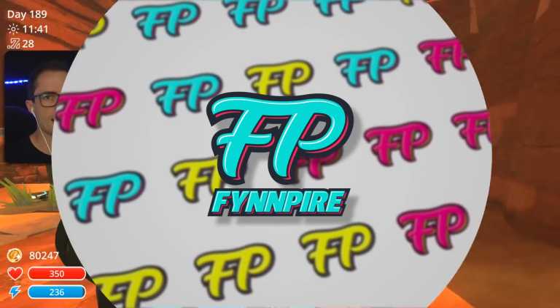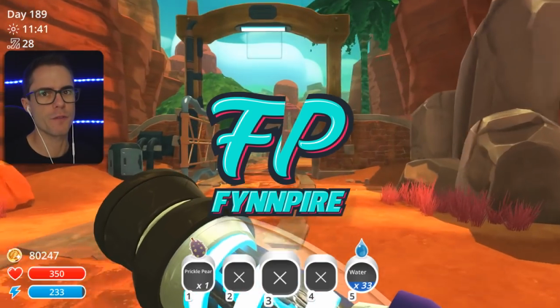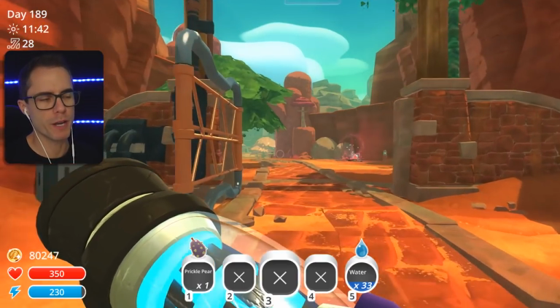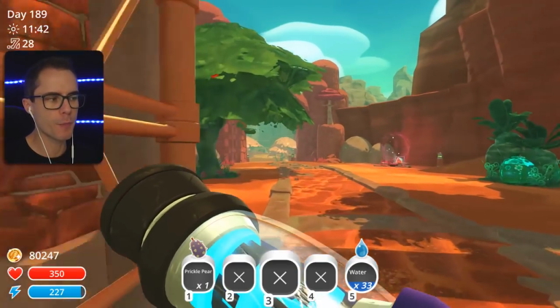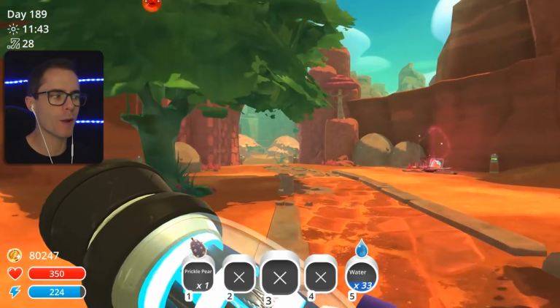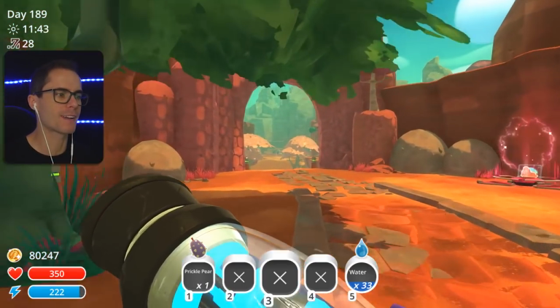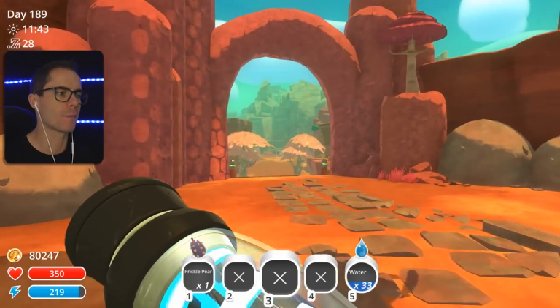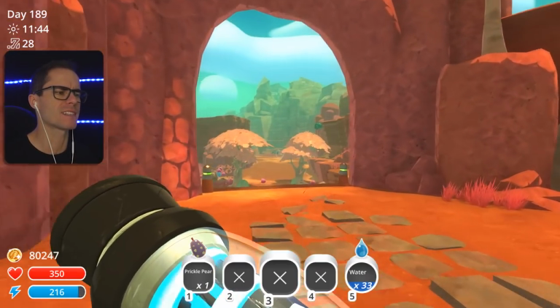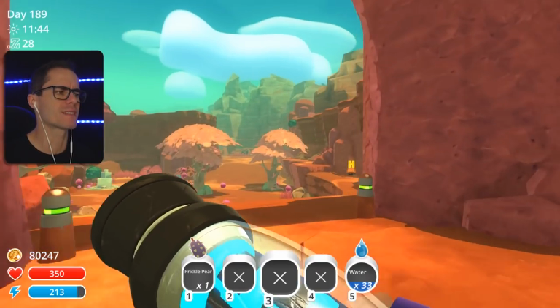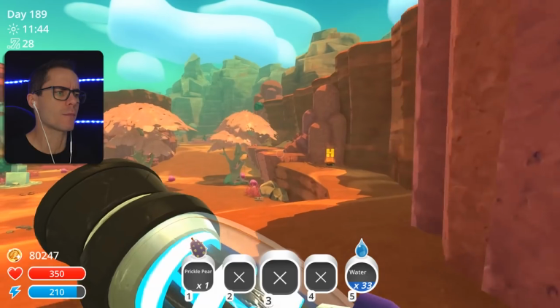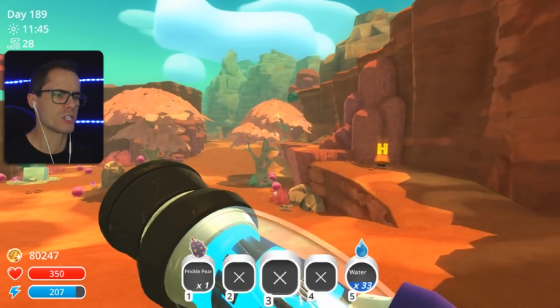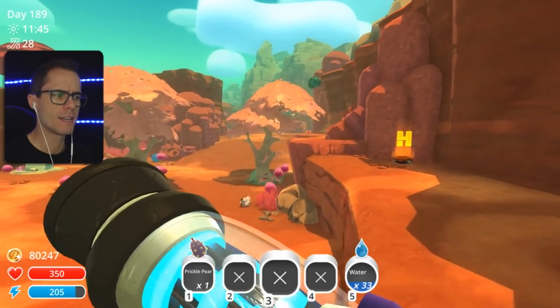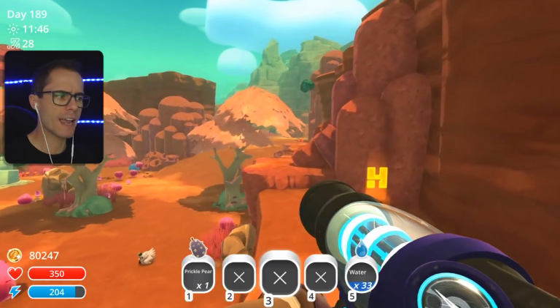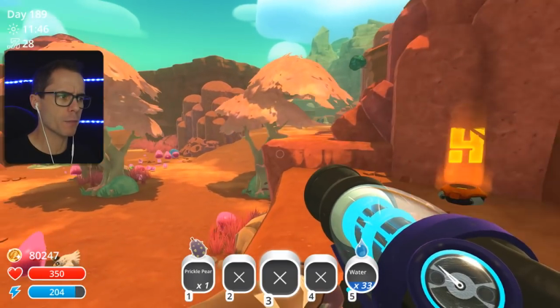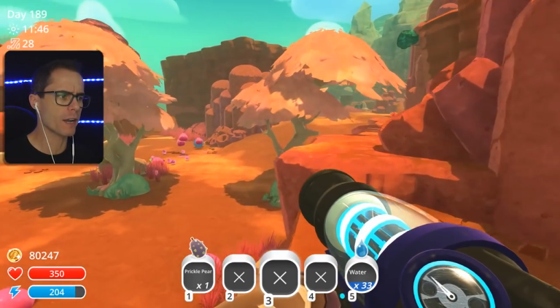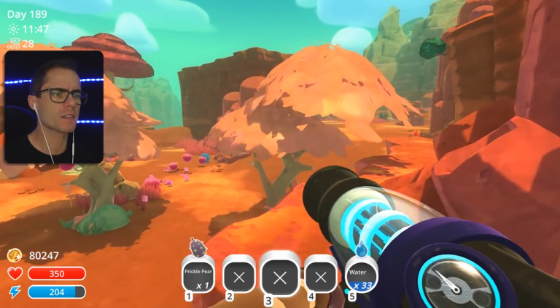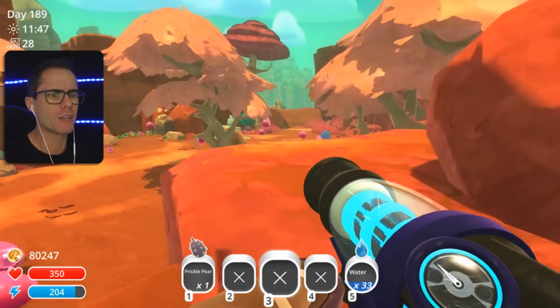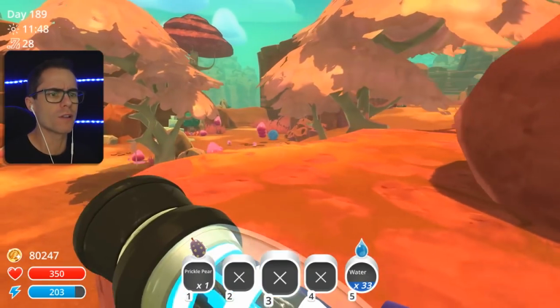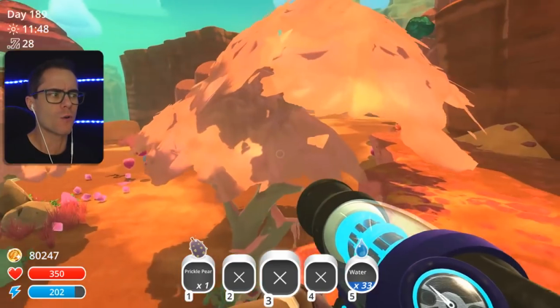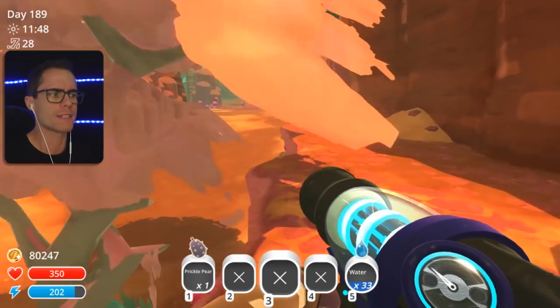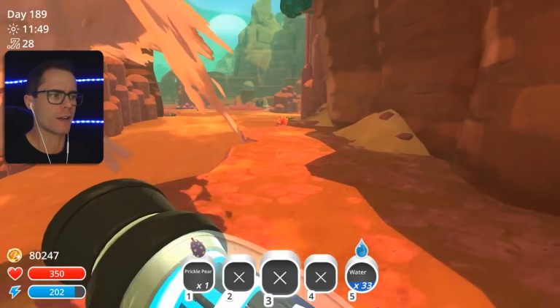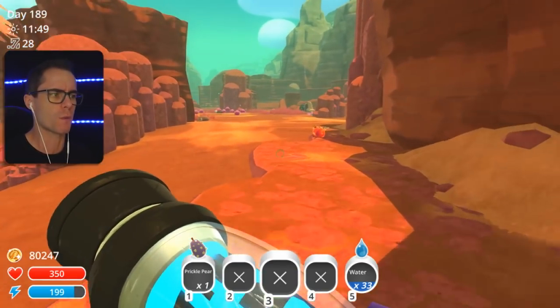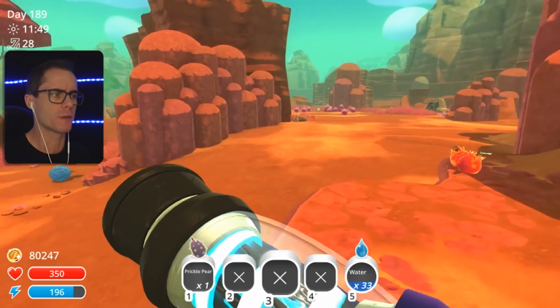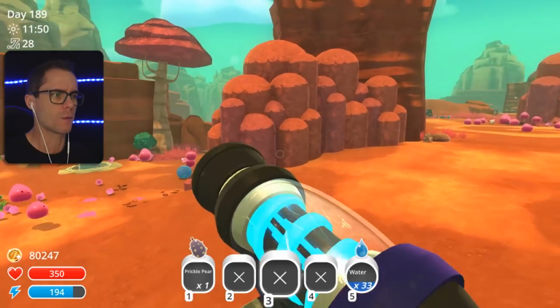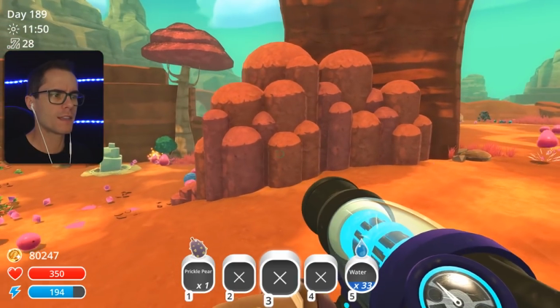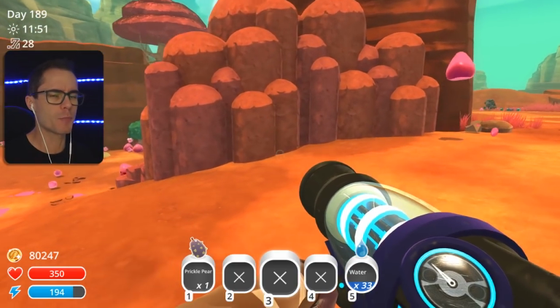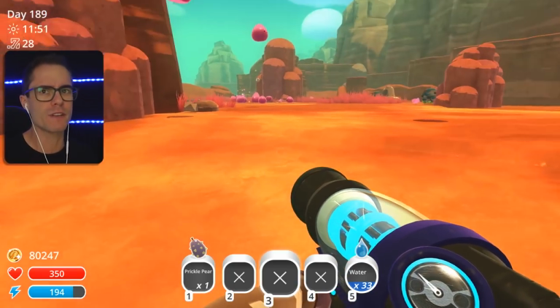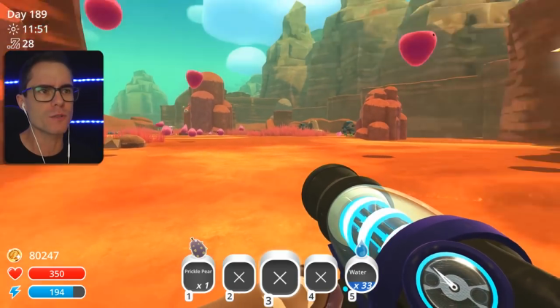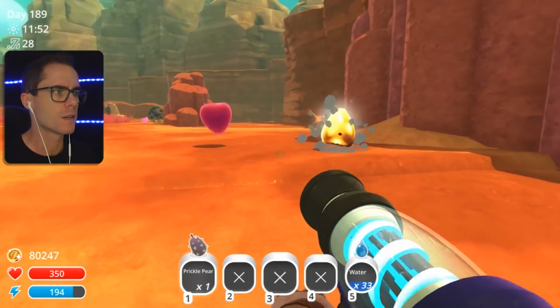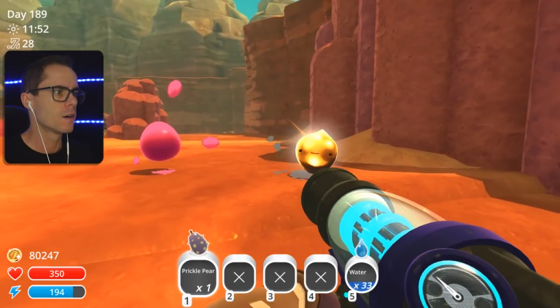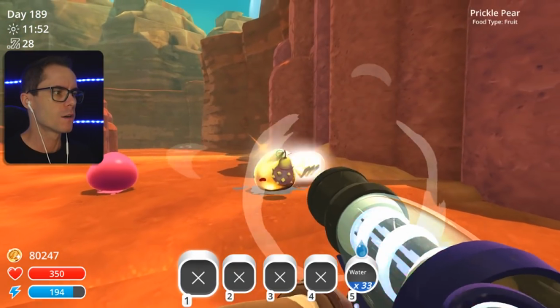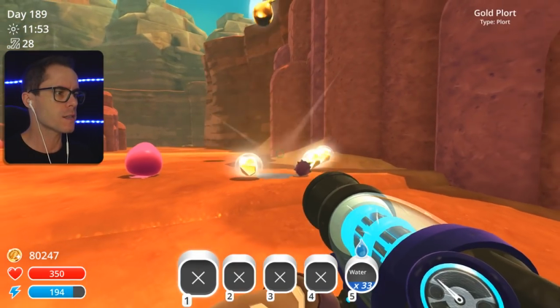How's it going, everybody? My name is Finbier, and we're back. We're playing some Slime Rancher. Today, we're going to be finding the Party Gordo, like always. Alright, that's what we're doing now. That's going to be the video.